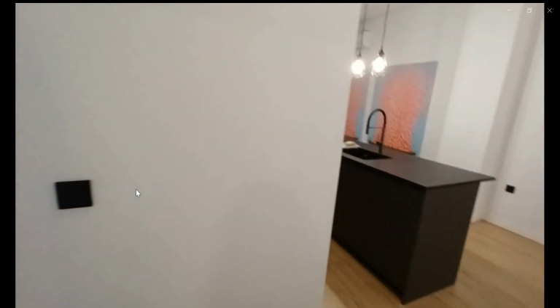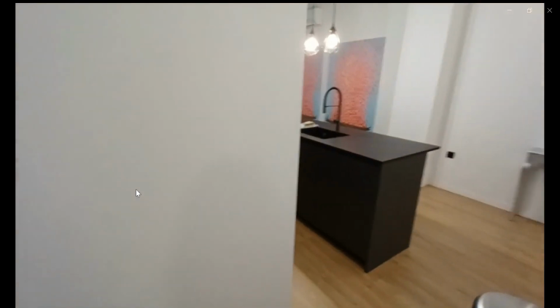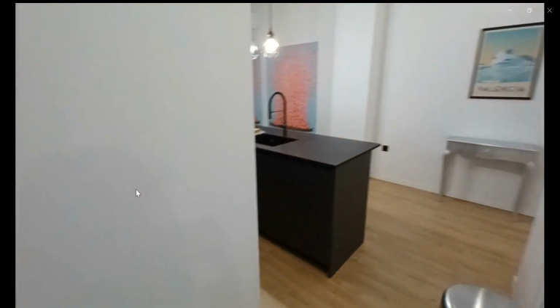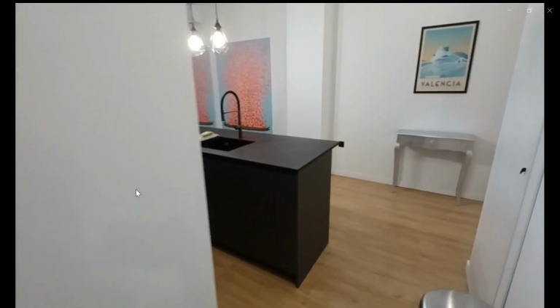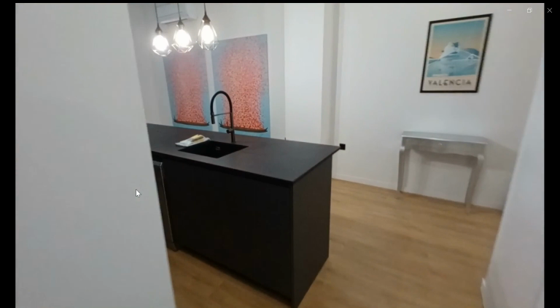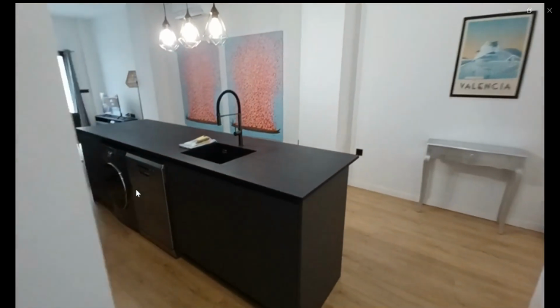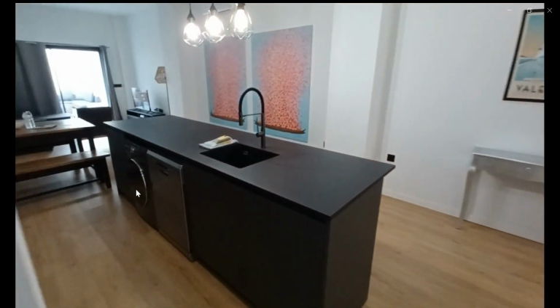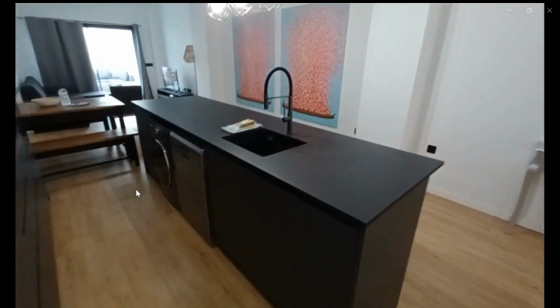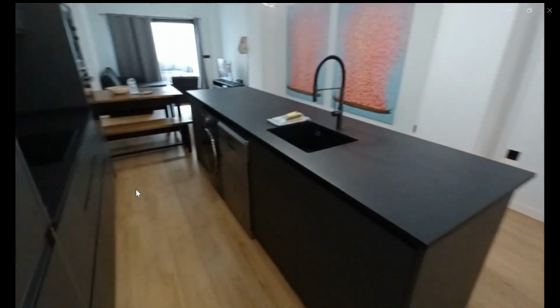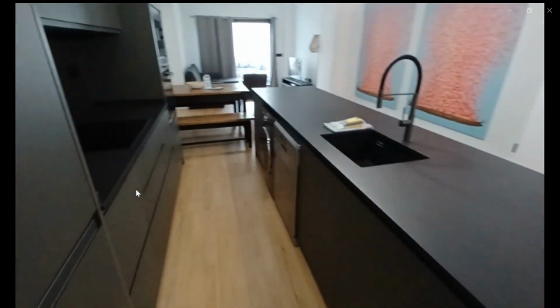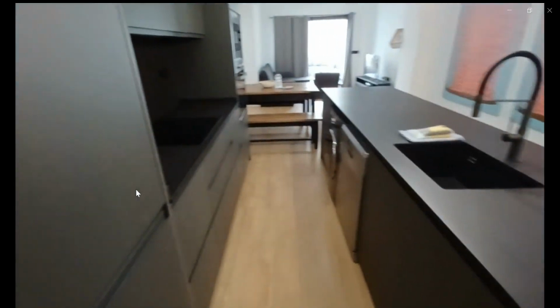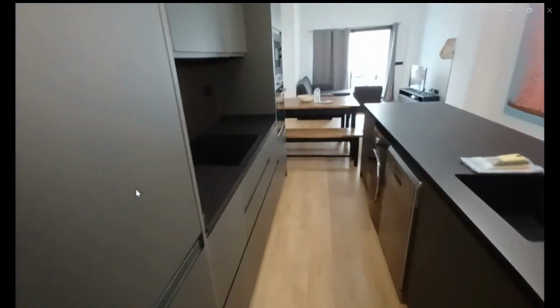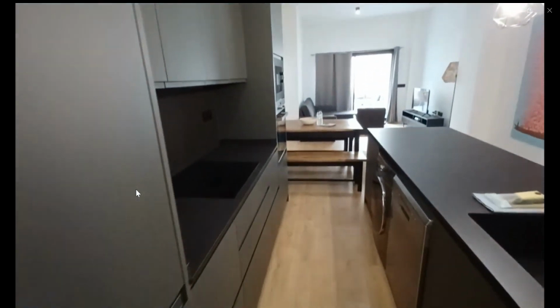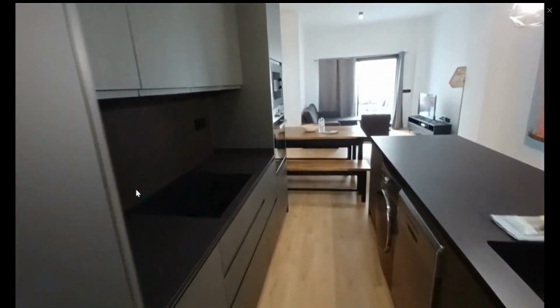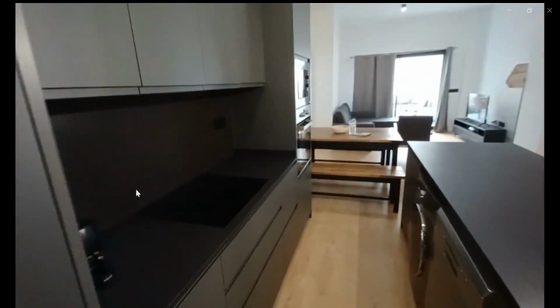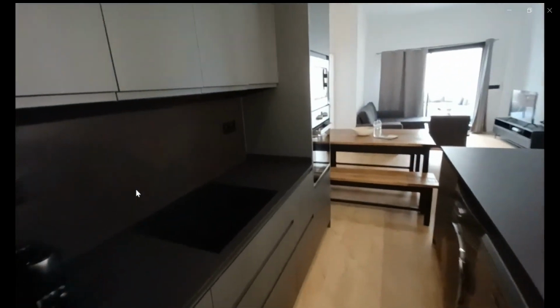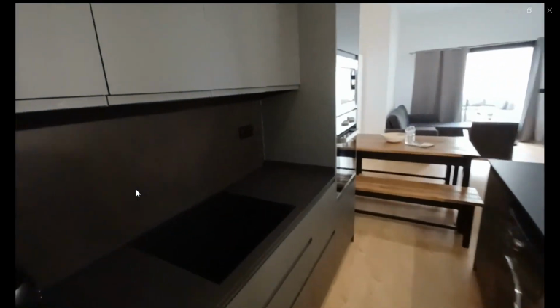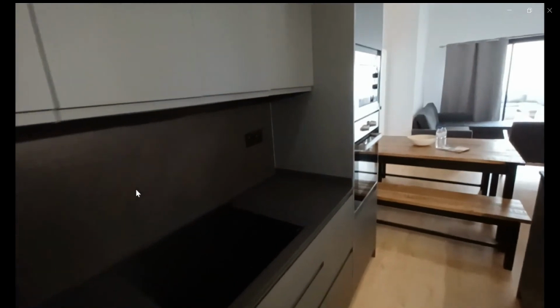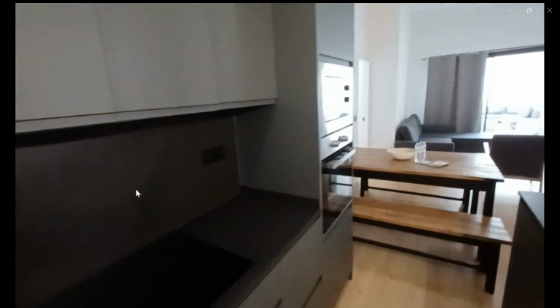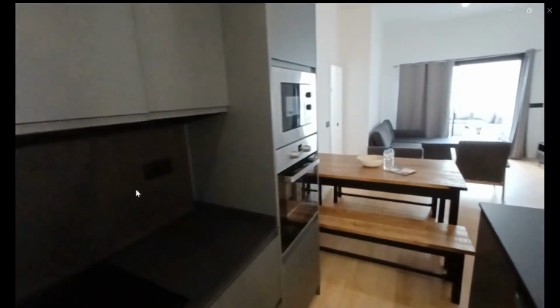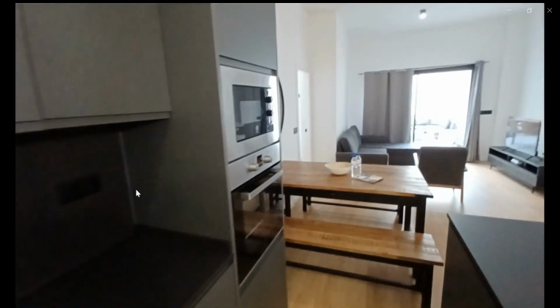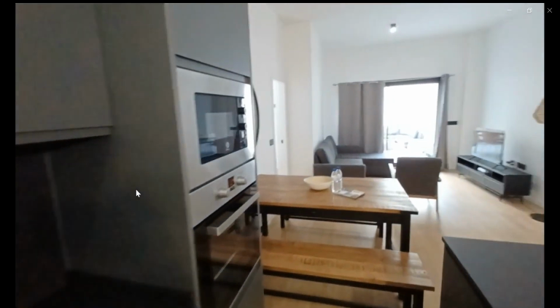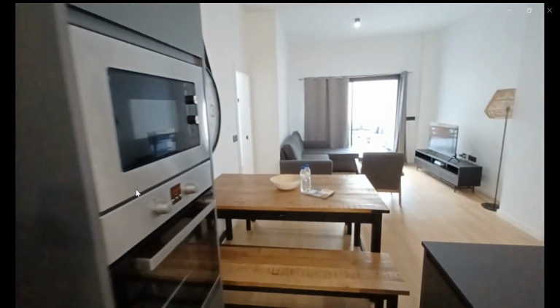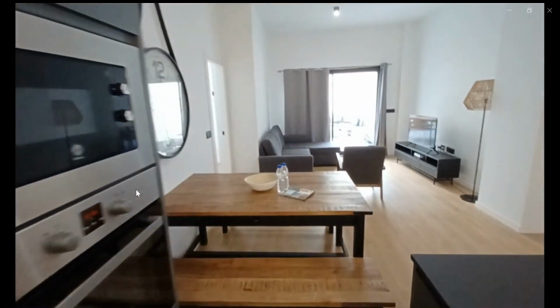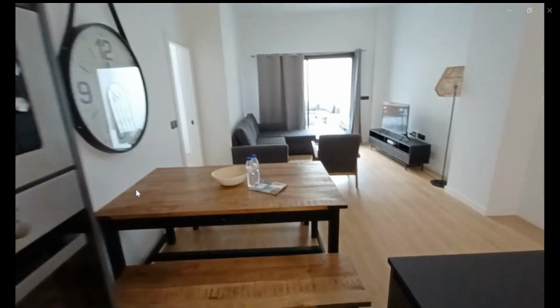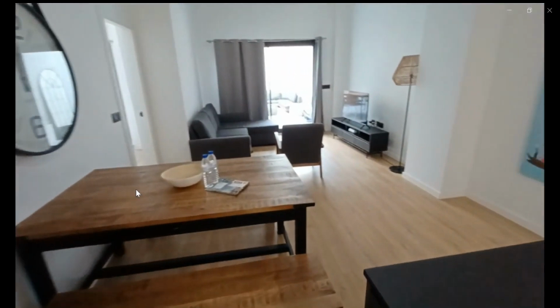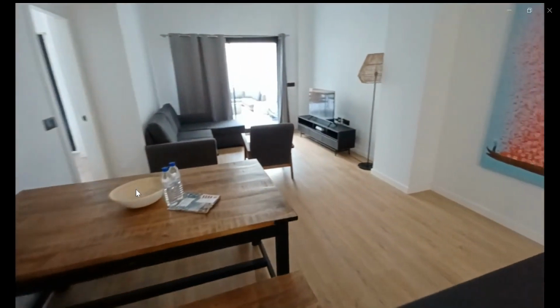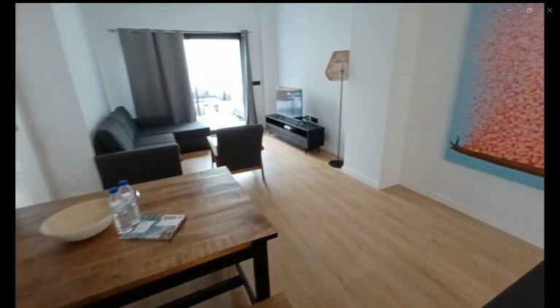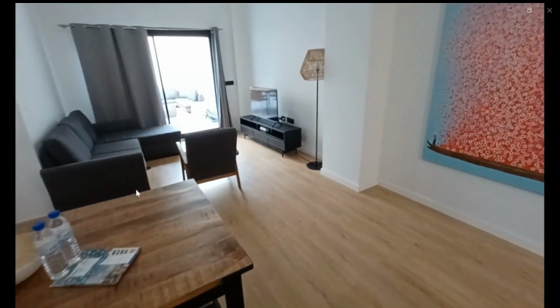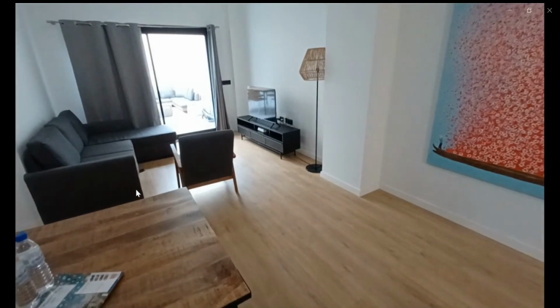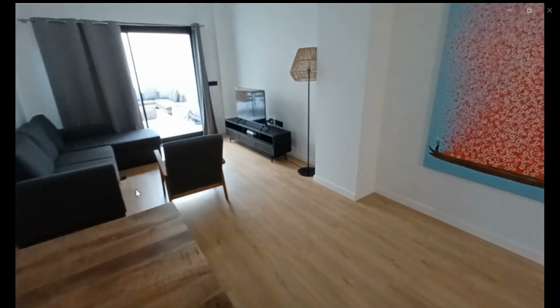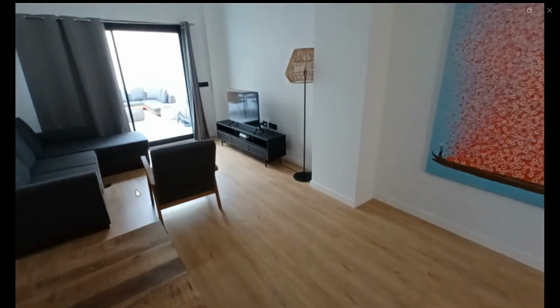And over here you have the kitchen area where you have the sink and the dishwasher, as you can see over there. You also have a stove, oven, microwave, and anything you might need. As you can see over there, you also have the washing machine.